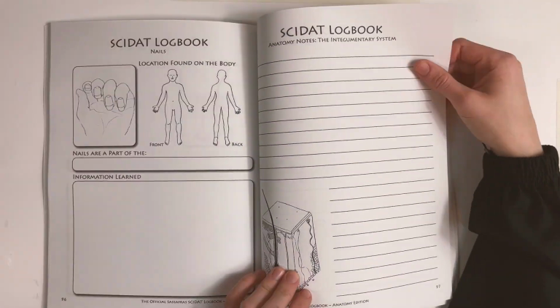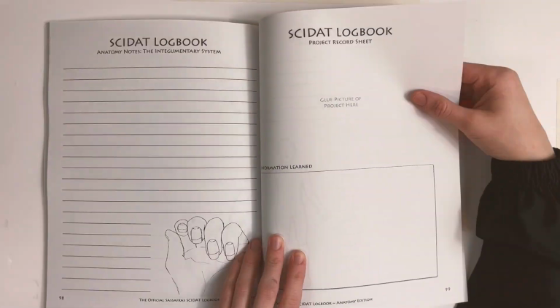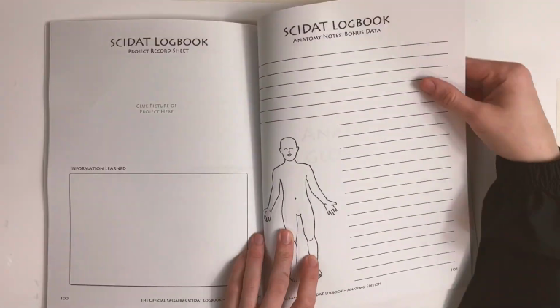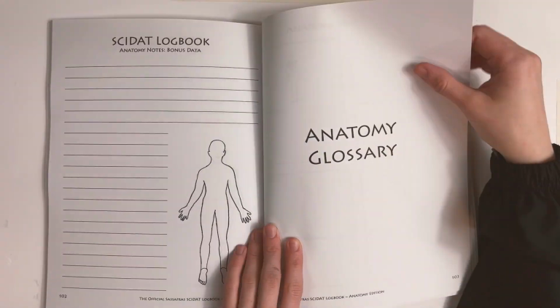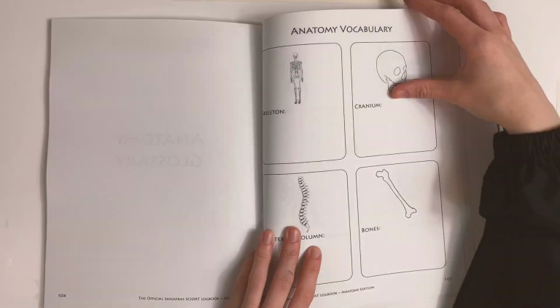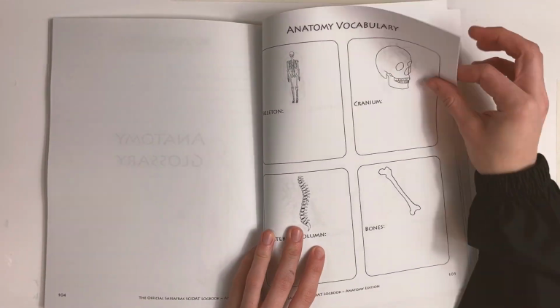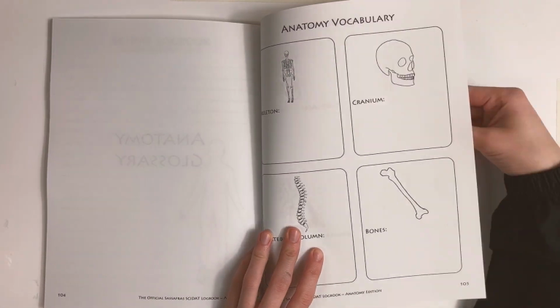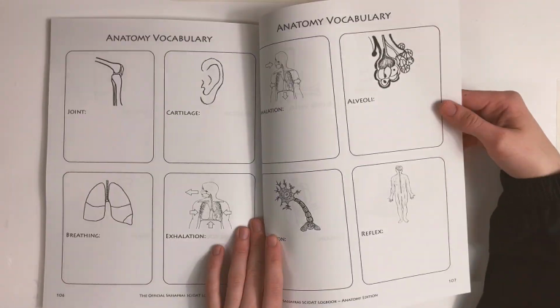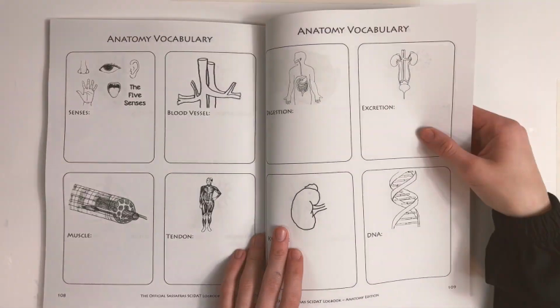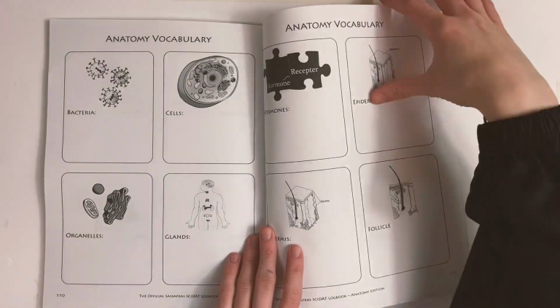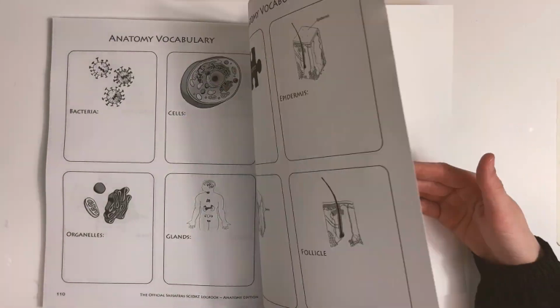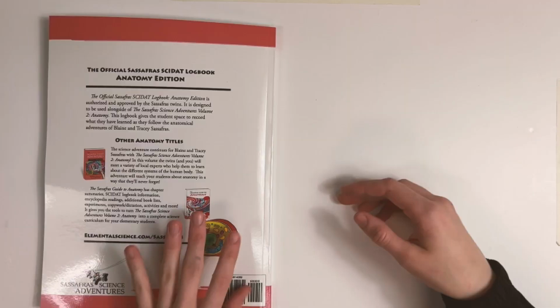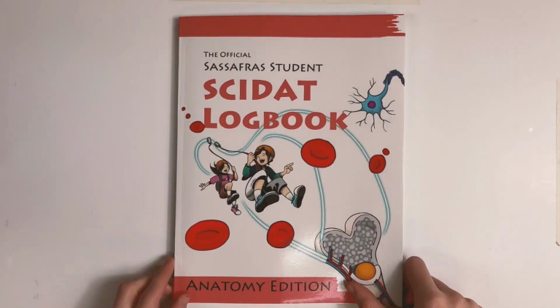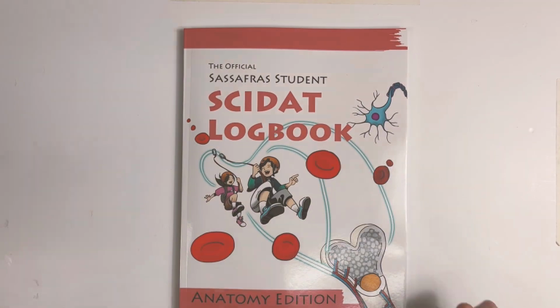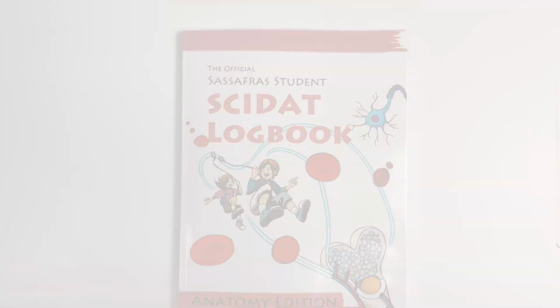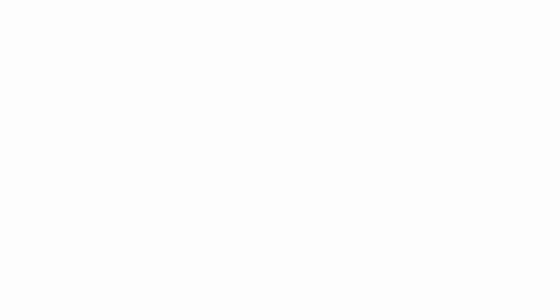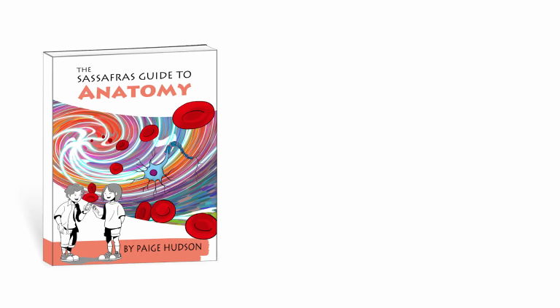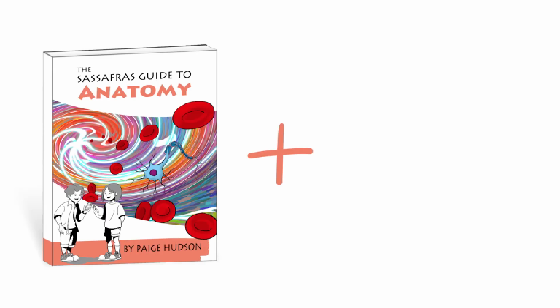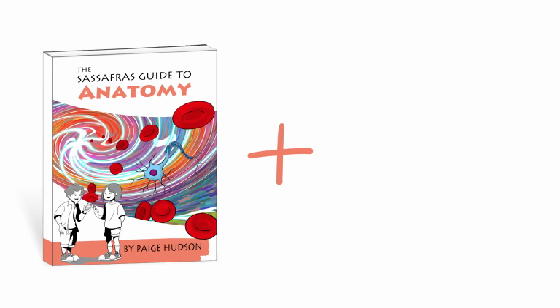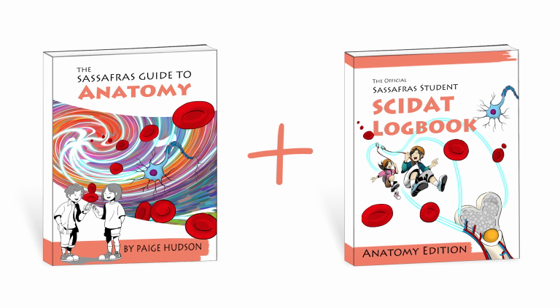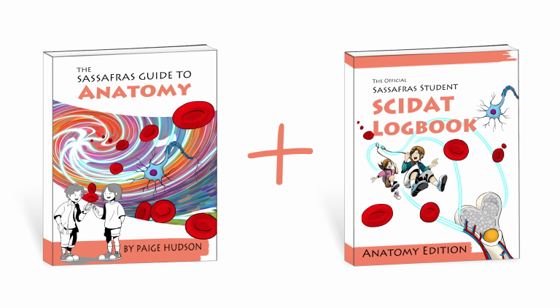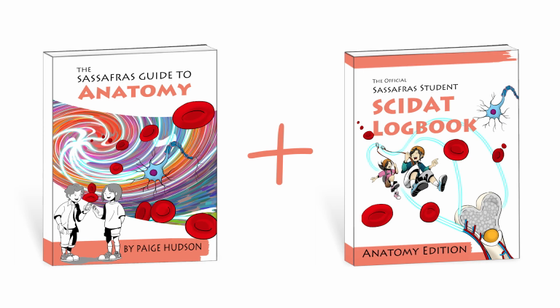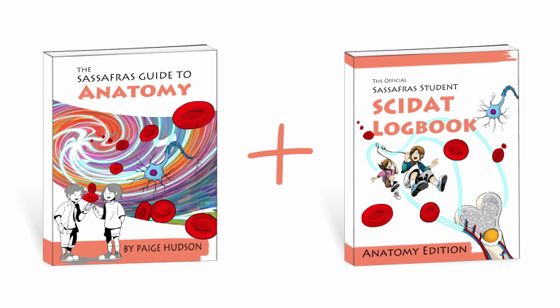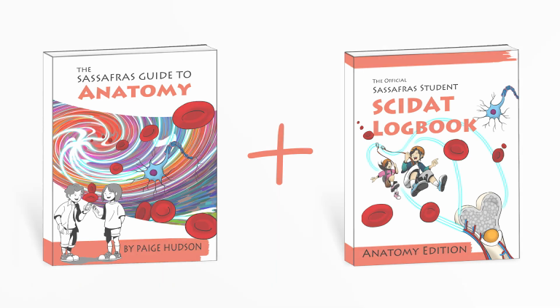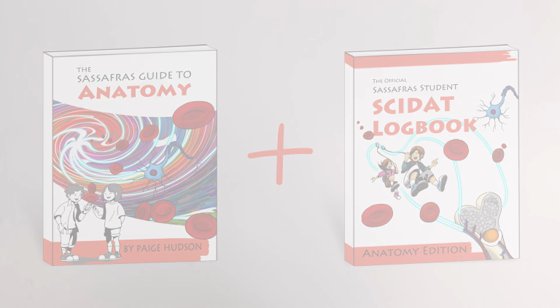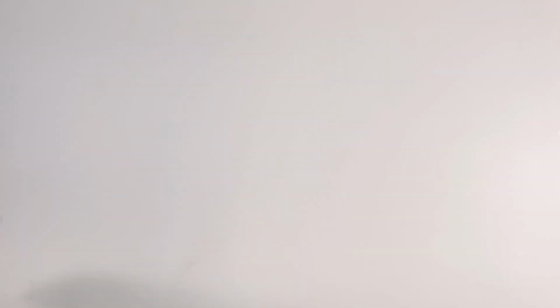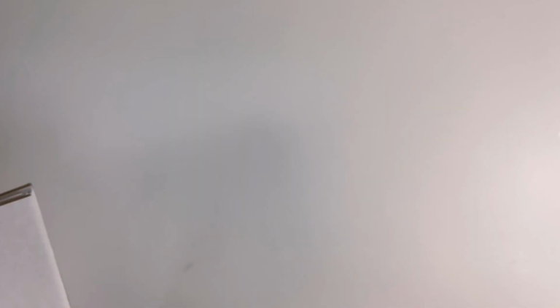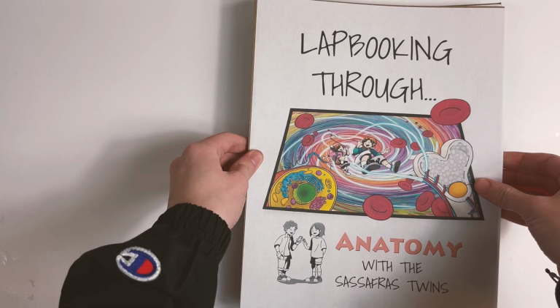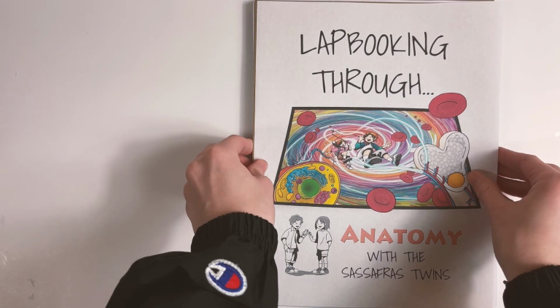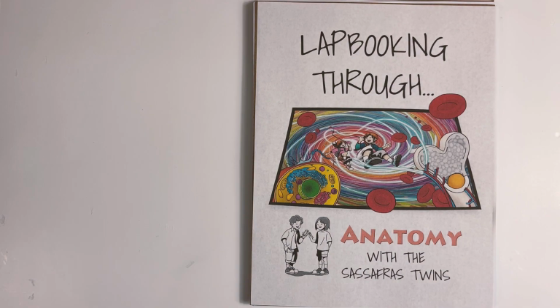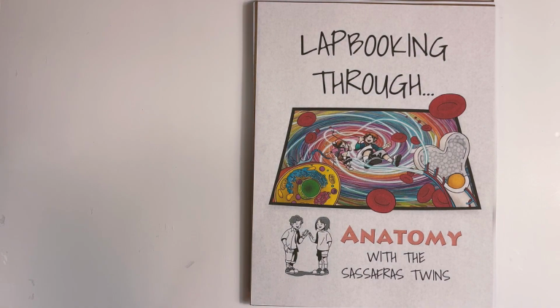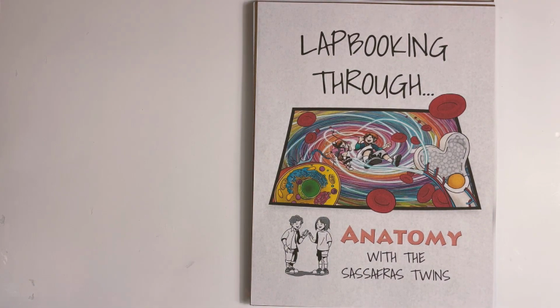At the very back of the logbook, you'll find the anatomy glossary. The activity guide and the logbook work together, or you can choose to use our lap booking guide.